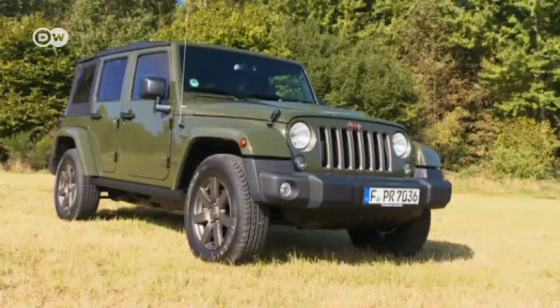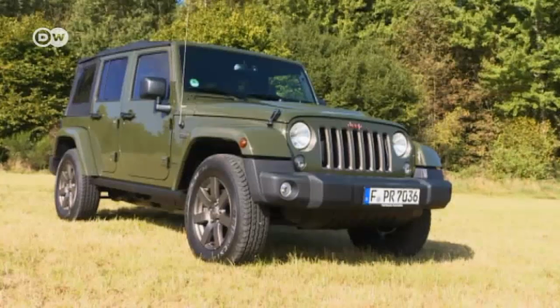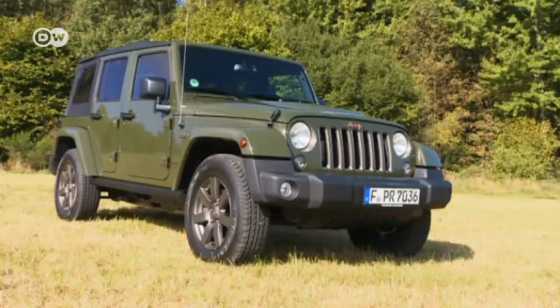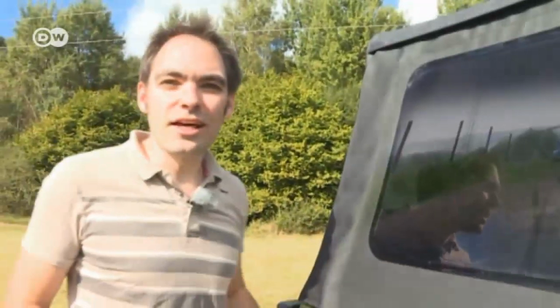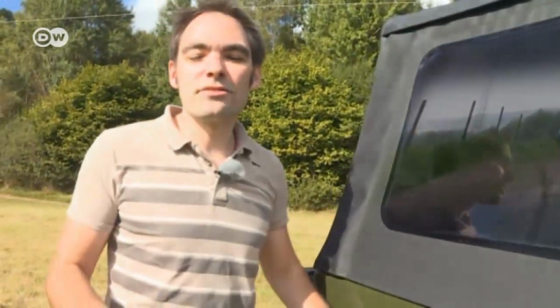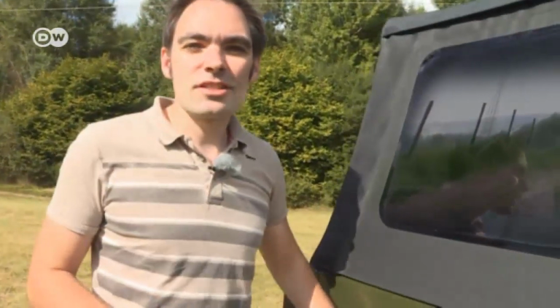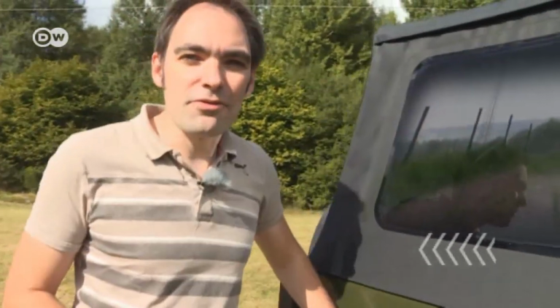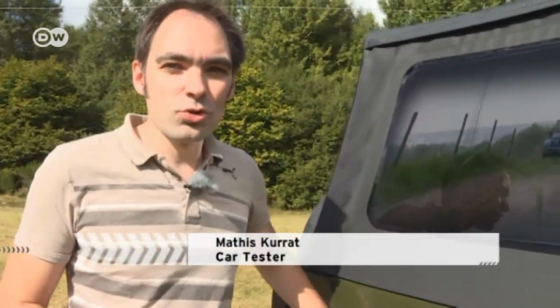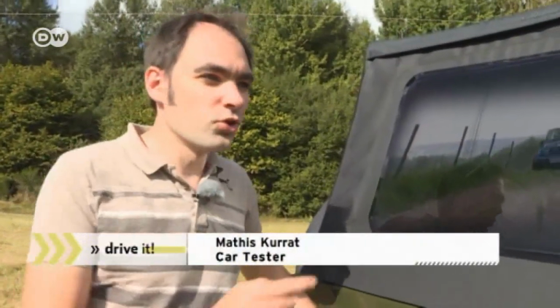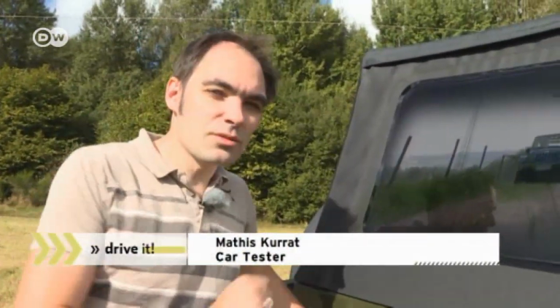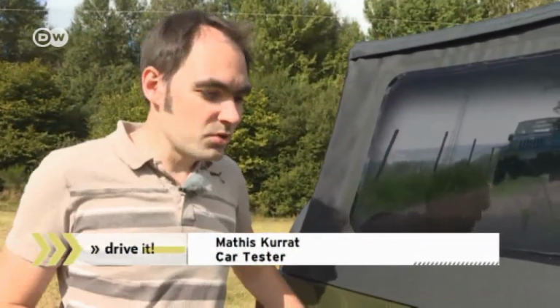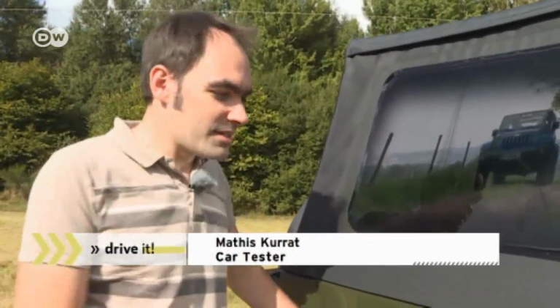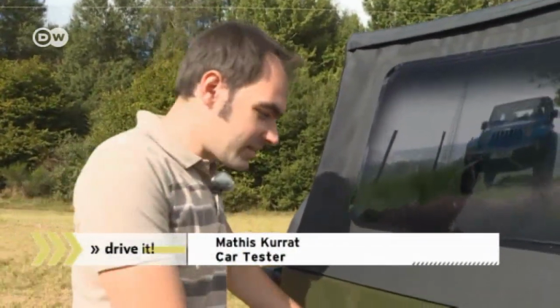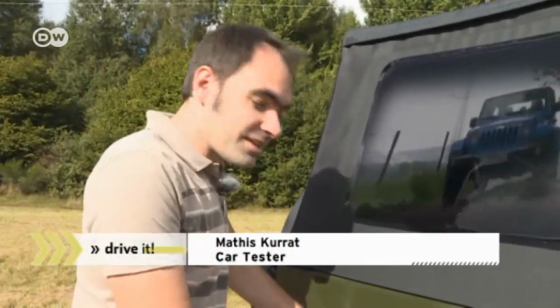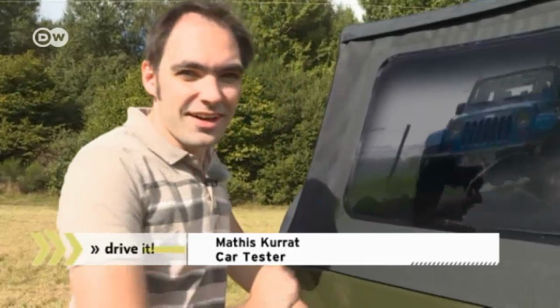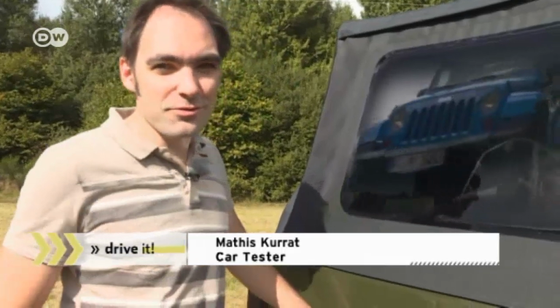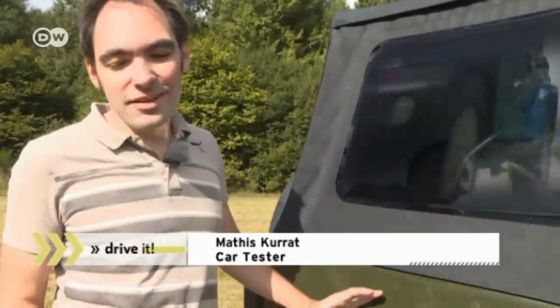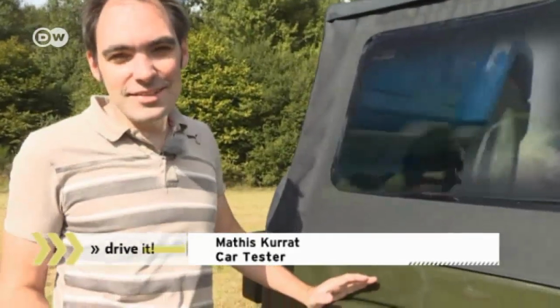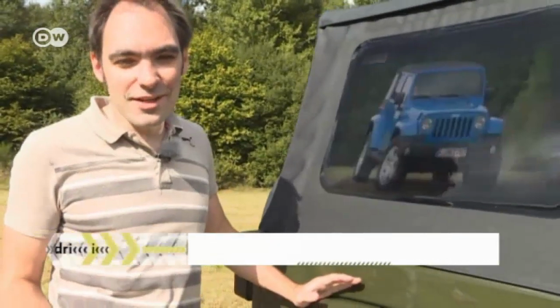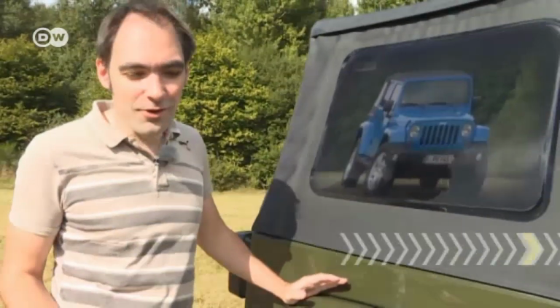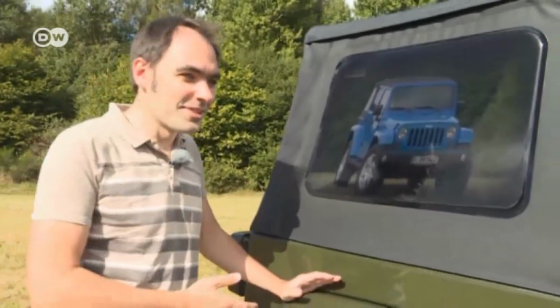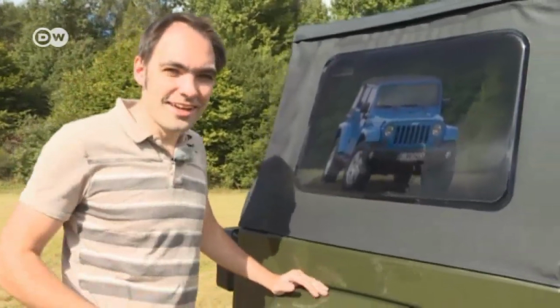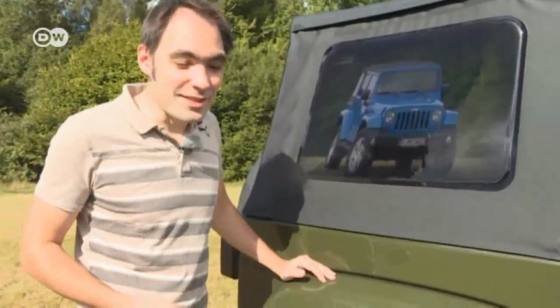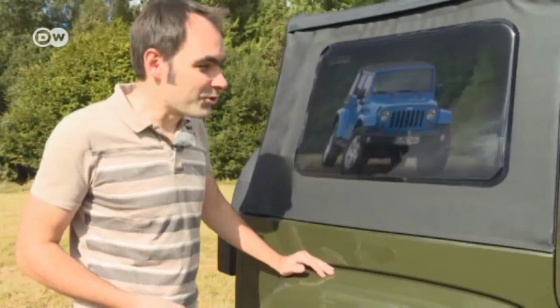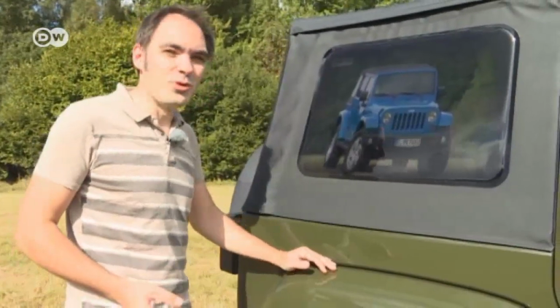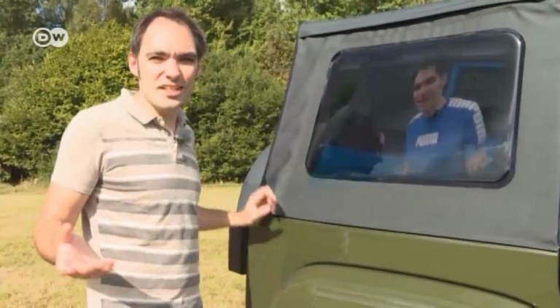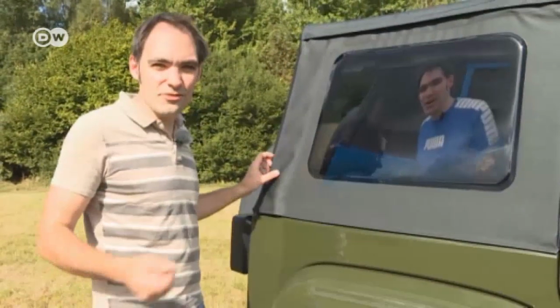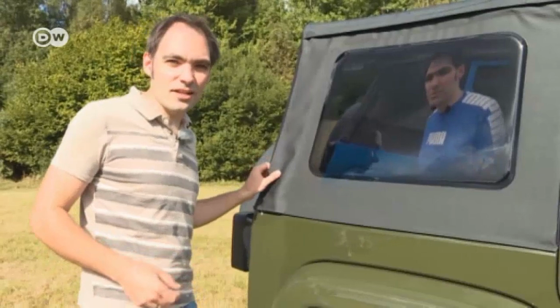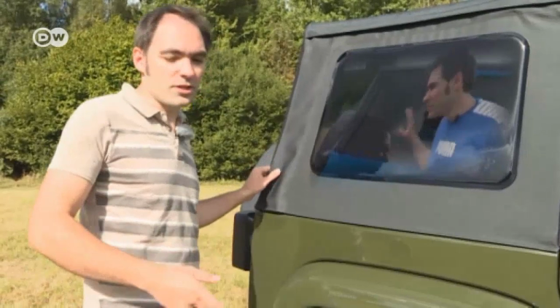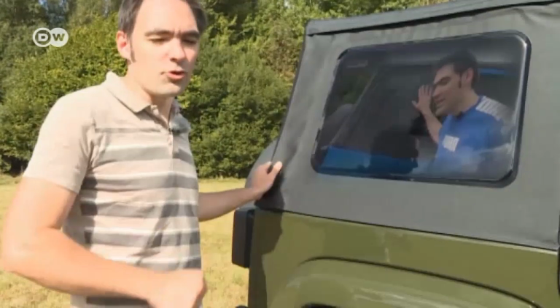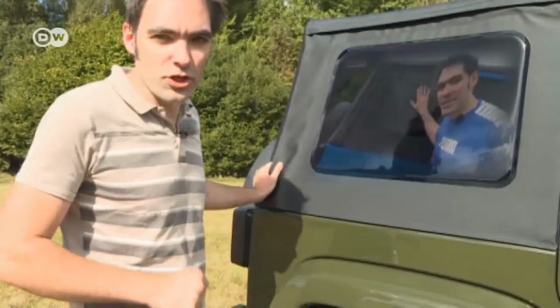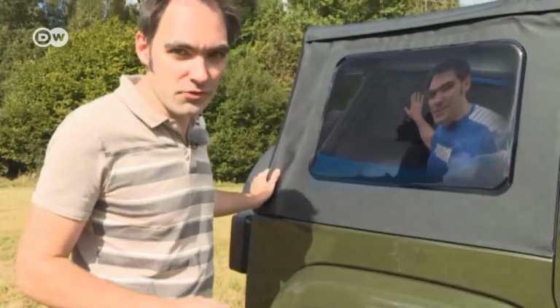Our contestant Matas says that the exterior paint job is the most conspicuous difference between the last Jeep Wrangler he drove in 2011 and this one. The last one was blue.